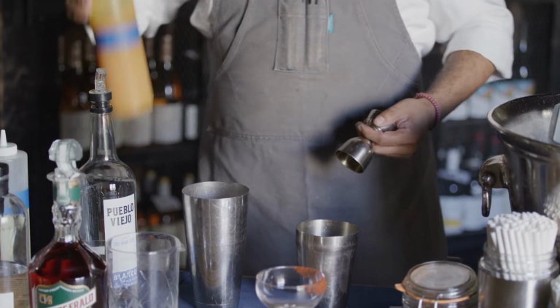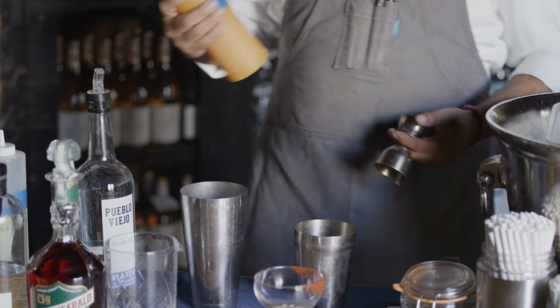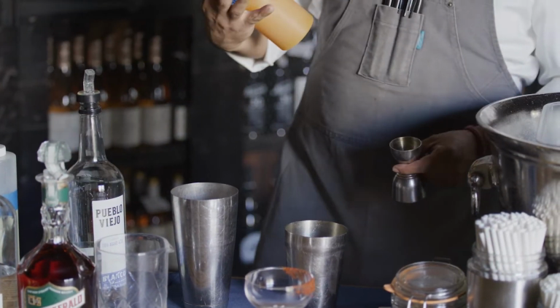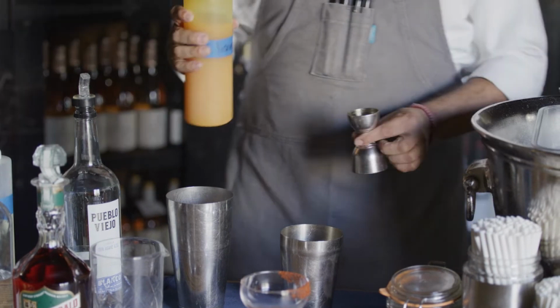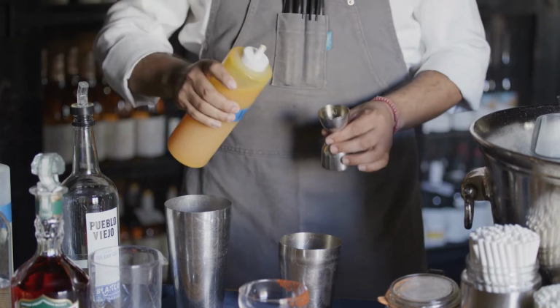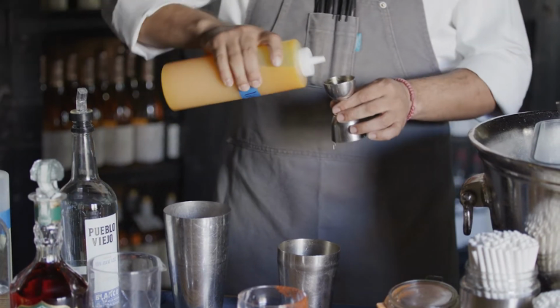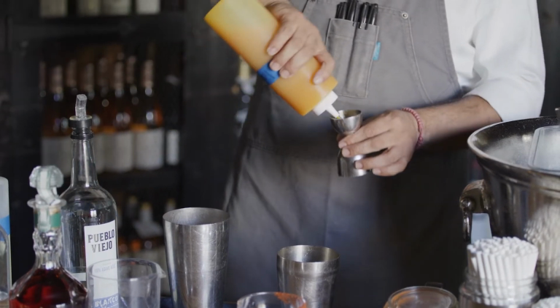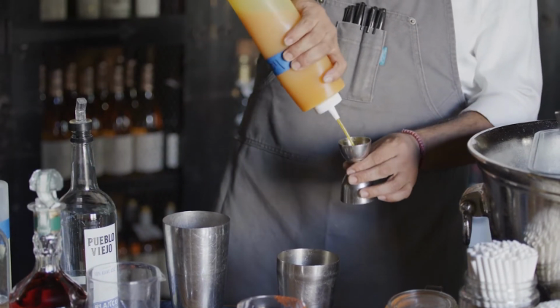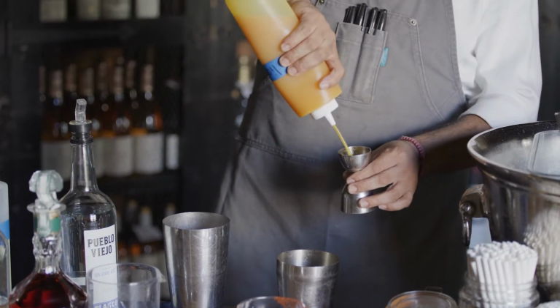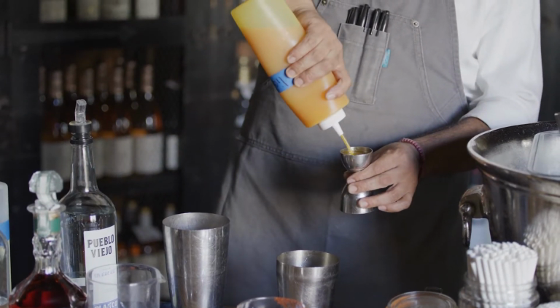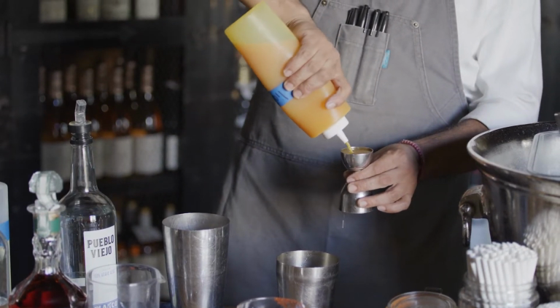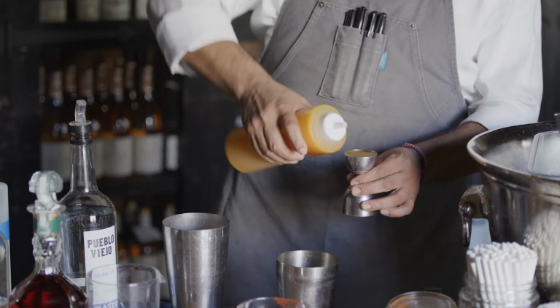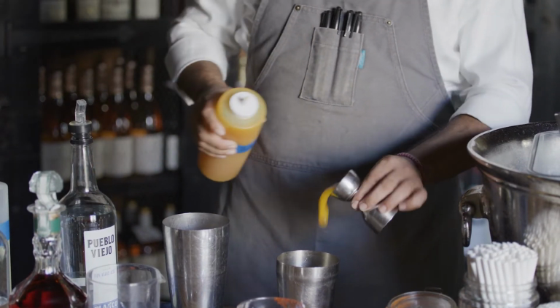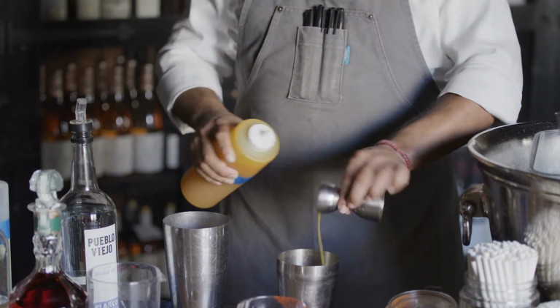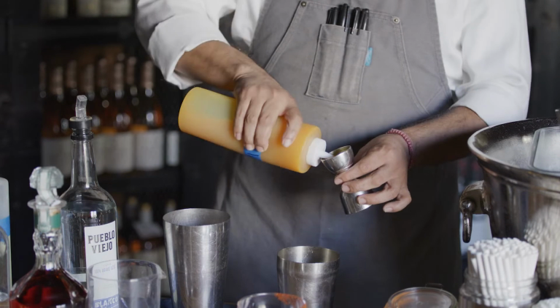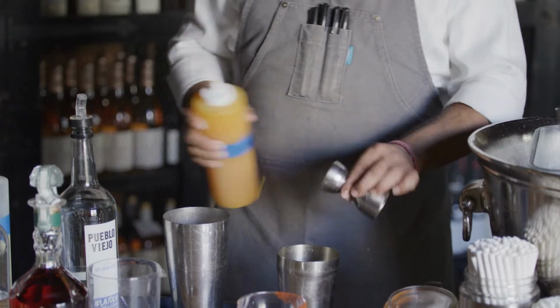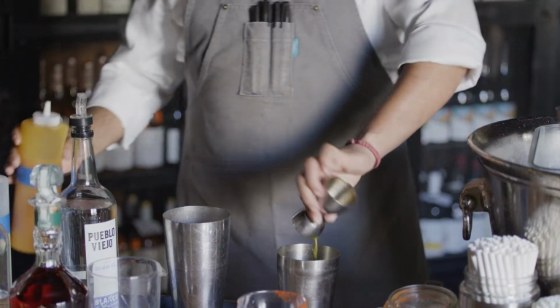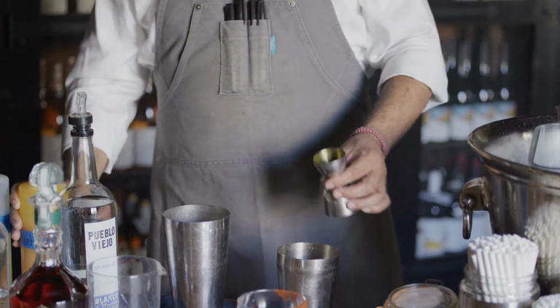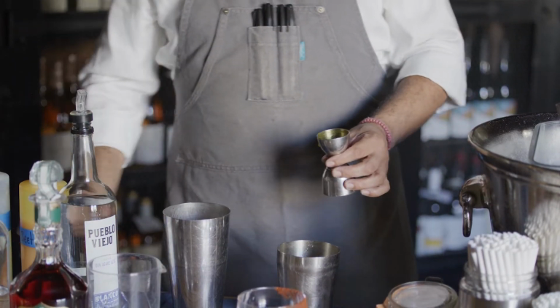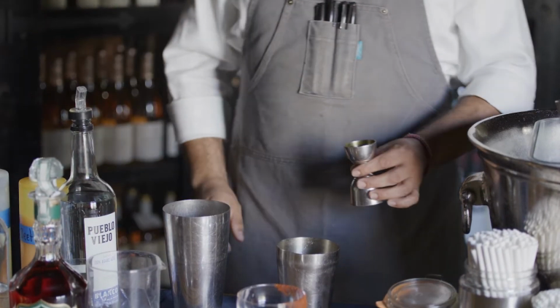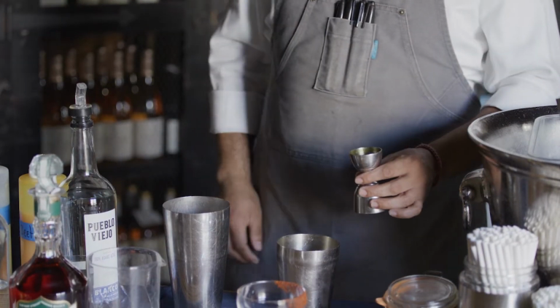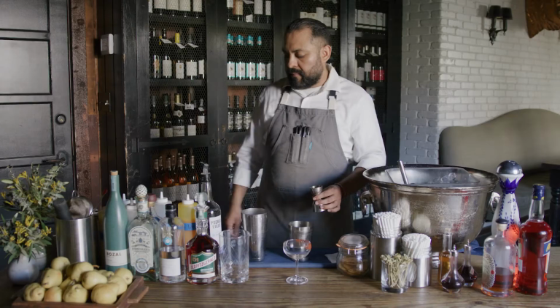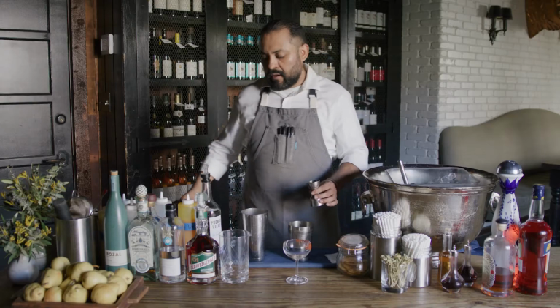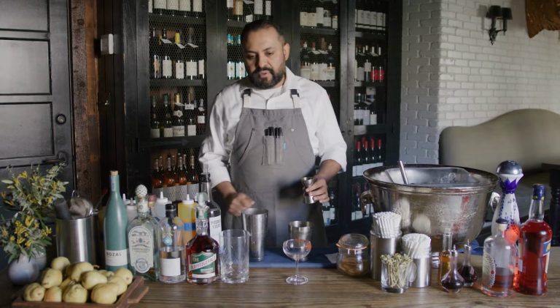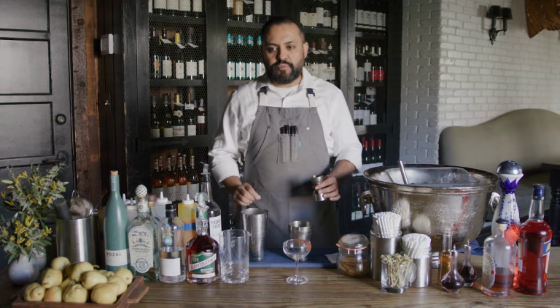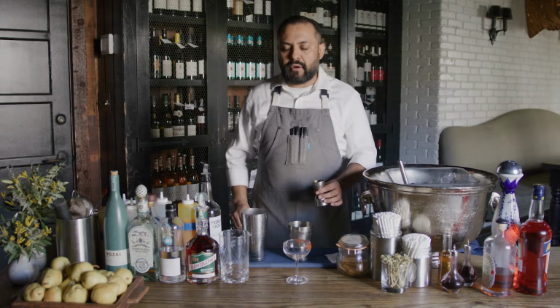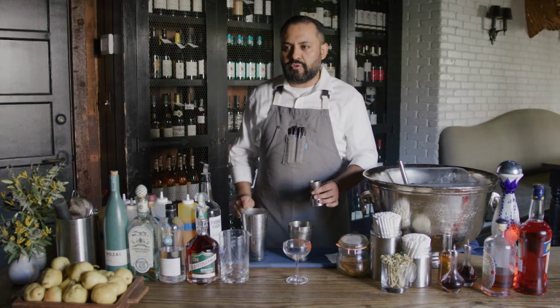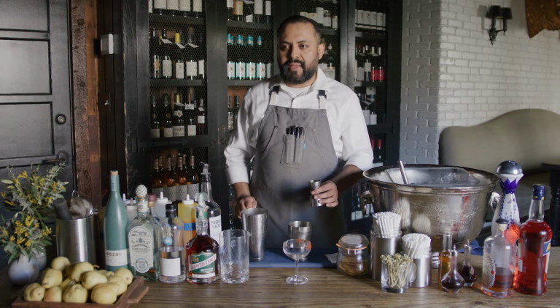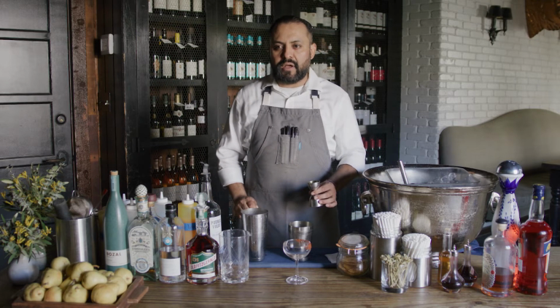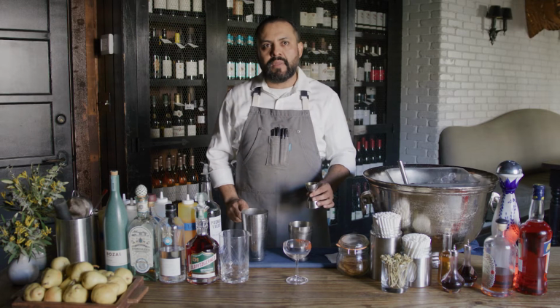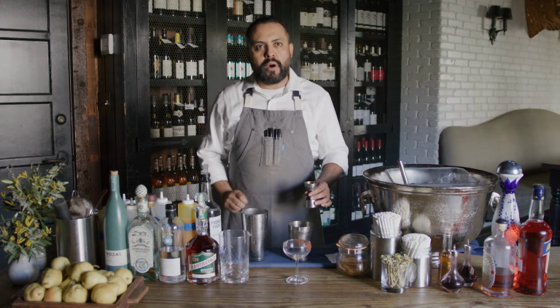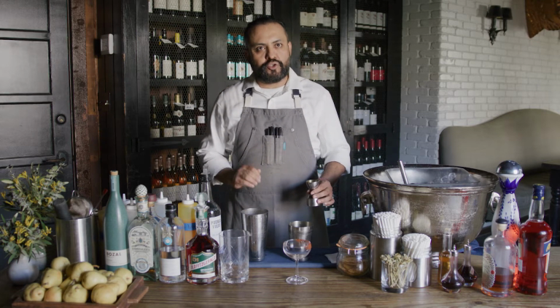I'm gonna put one ounce of the house-made beet liqueur. I make this beet liqueur with some roasted beets — golden roasted beets. We put some turmeric, orange juice, brandy, vodka, and water and sugar.